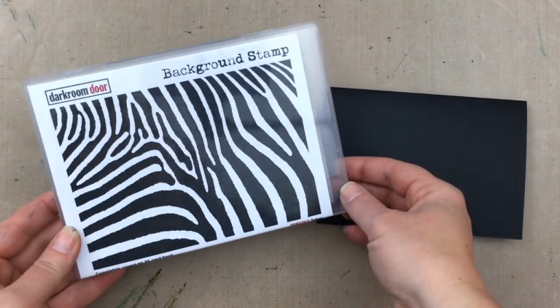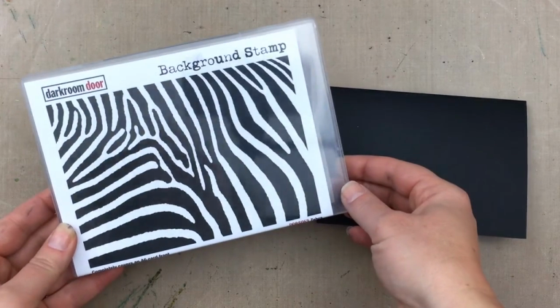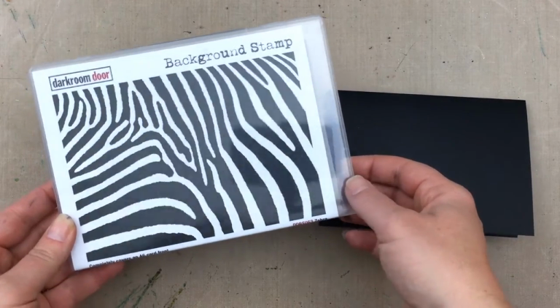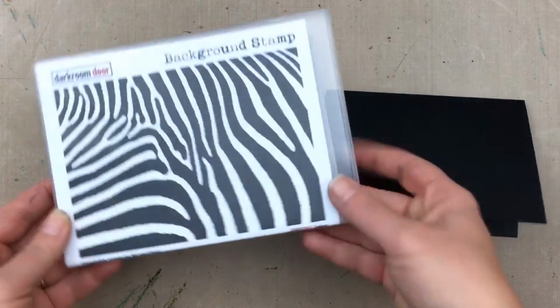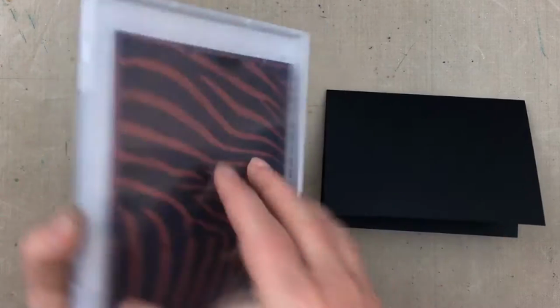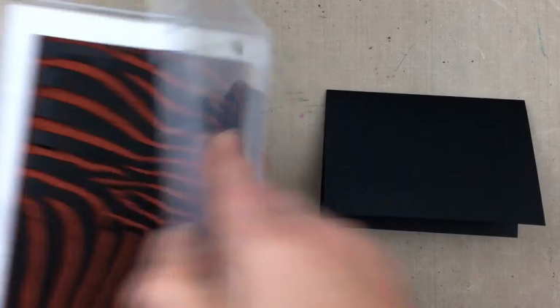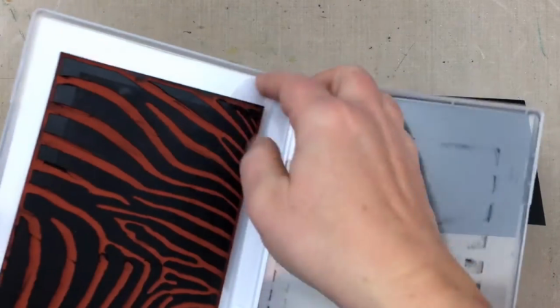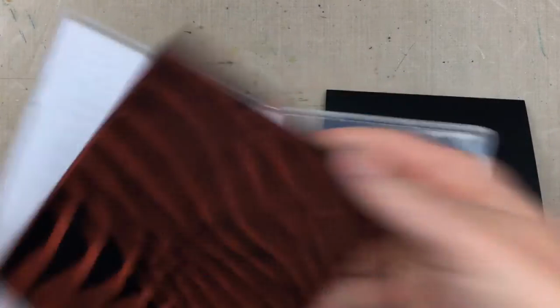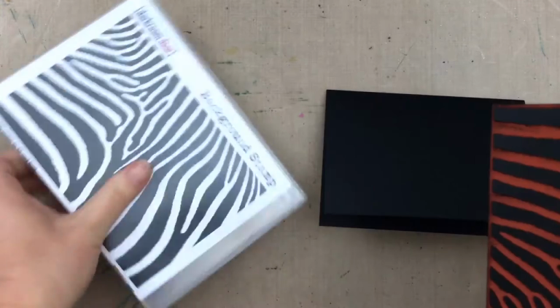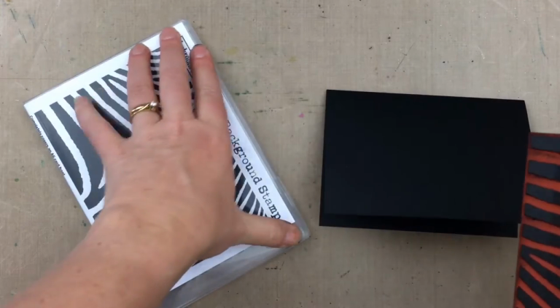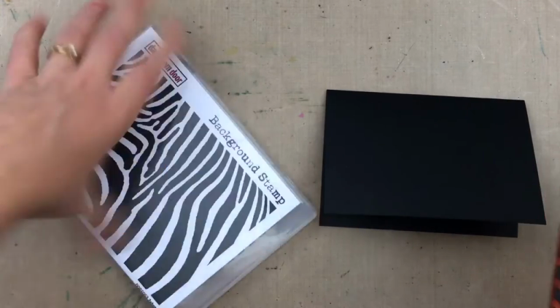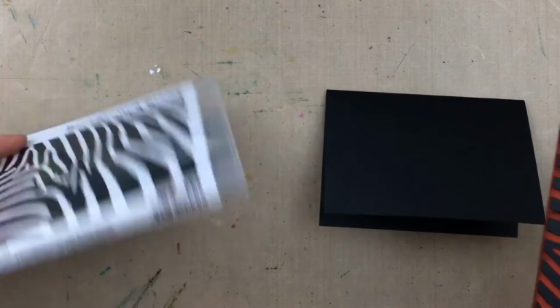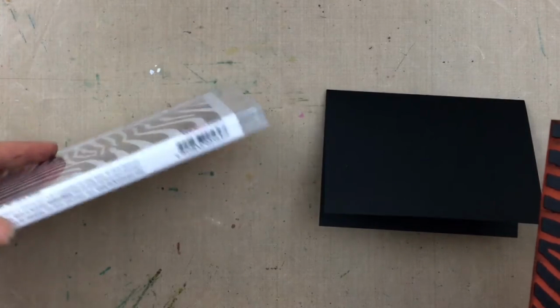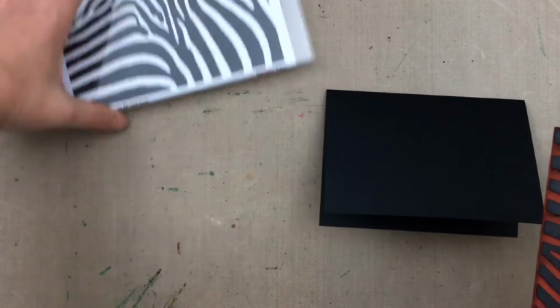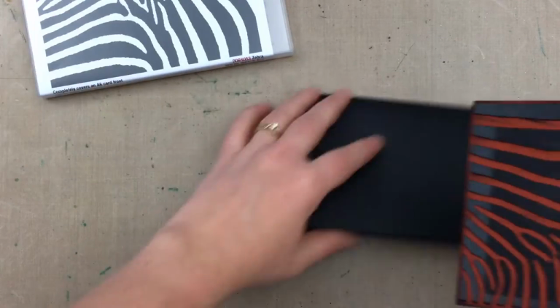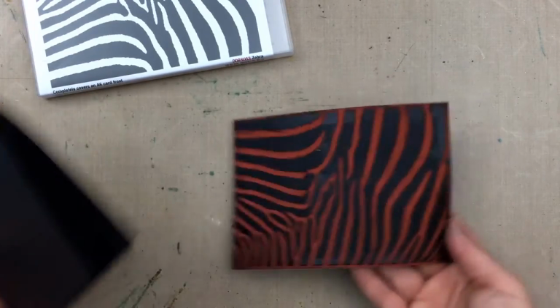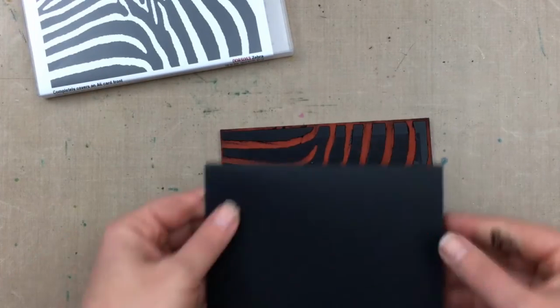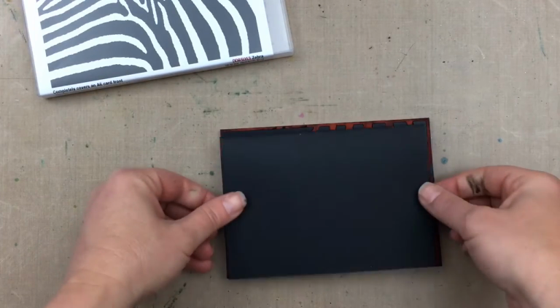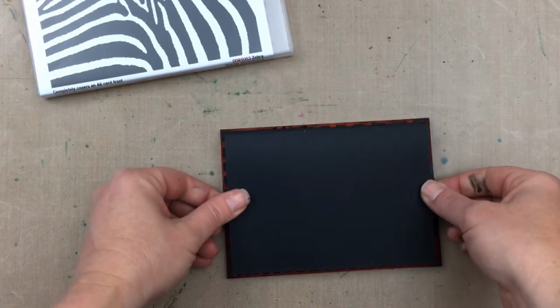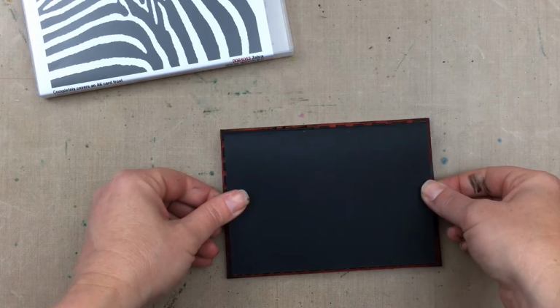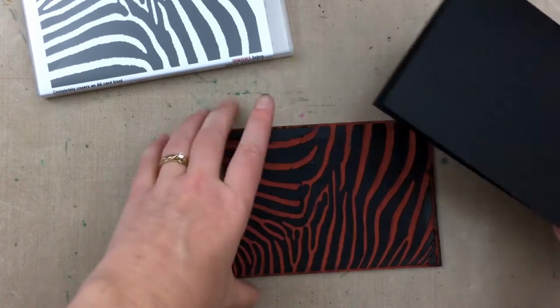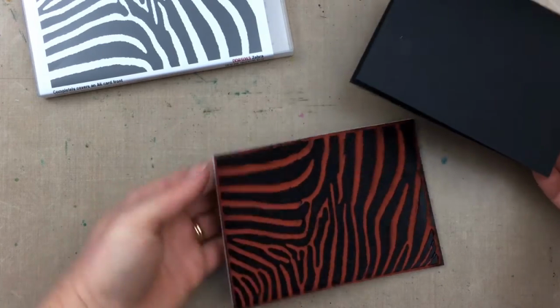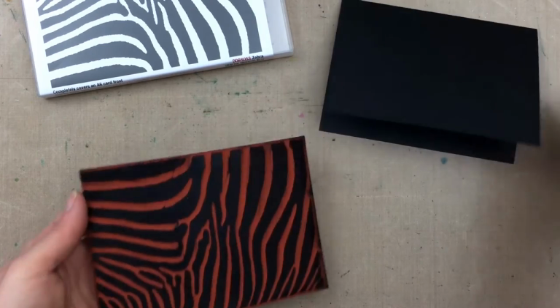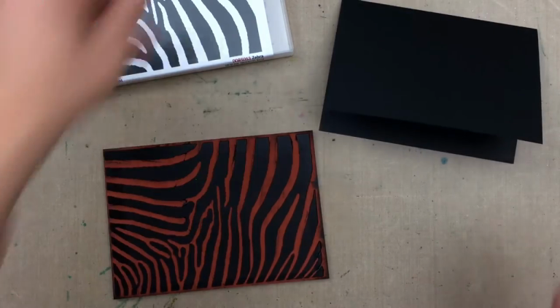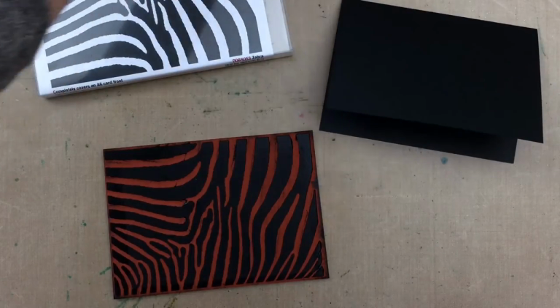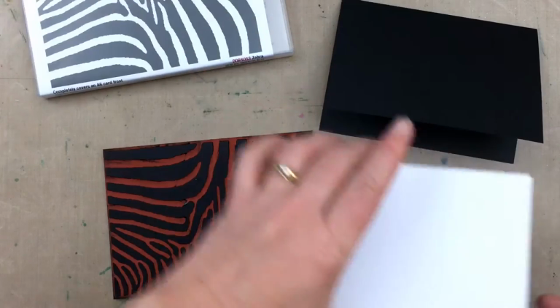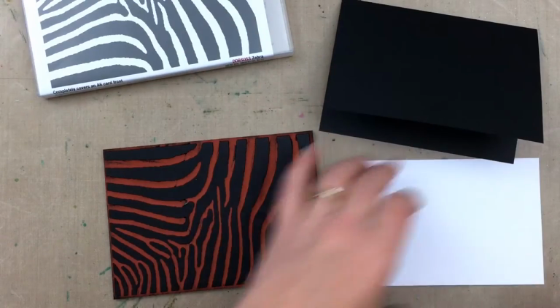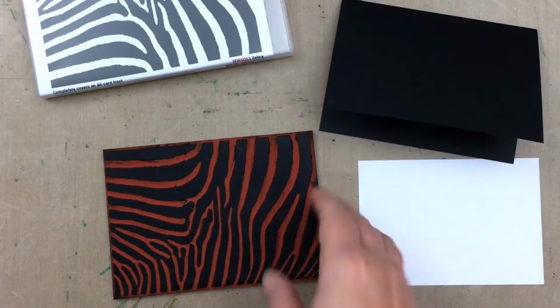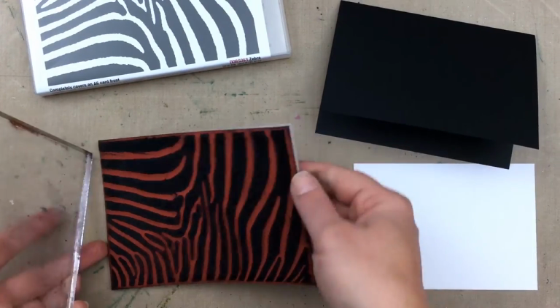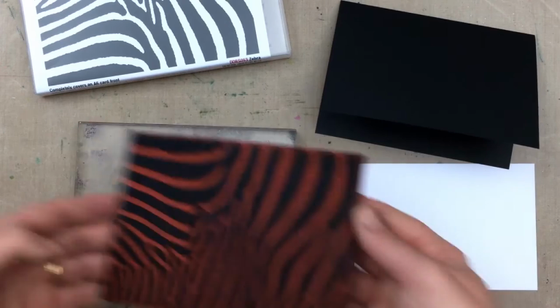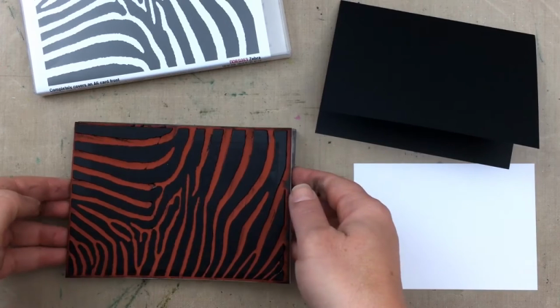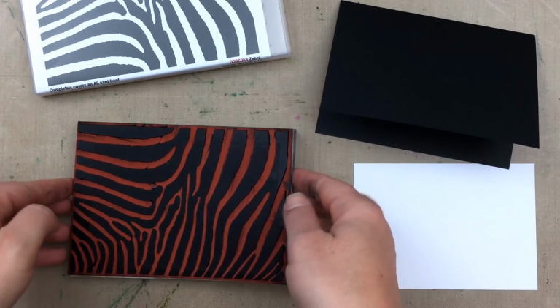Hi there, it's Rachel Gregg, and today I have a quick and easy card tutorial for you using the Darkroom Door Zebra background stamp. Darkroom Door background stamps are large enough to cover a full A6 card front — that's a 6 by 4 inch — but I'll be using a smaller piece of card to stamp onto today.